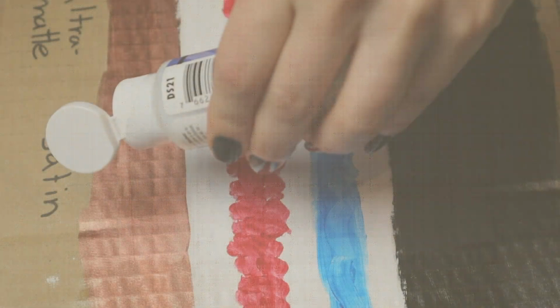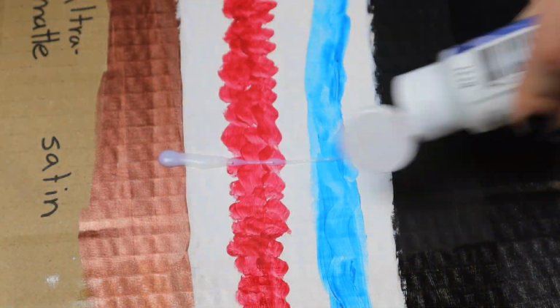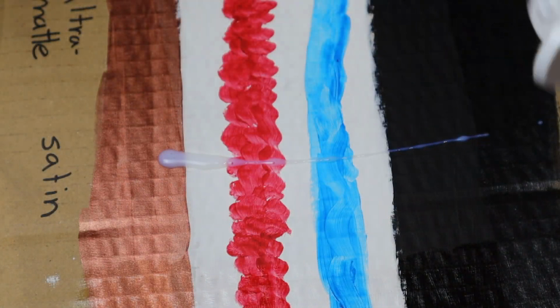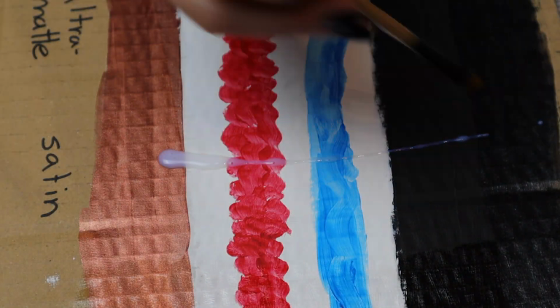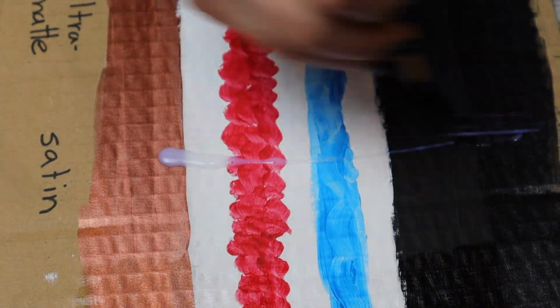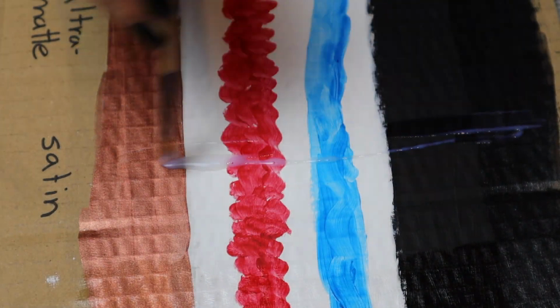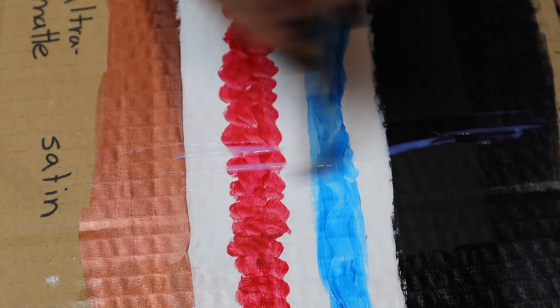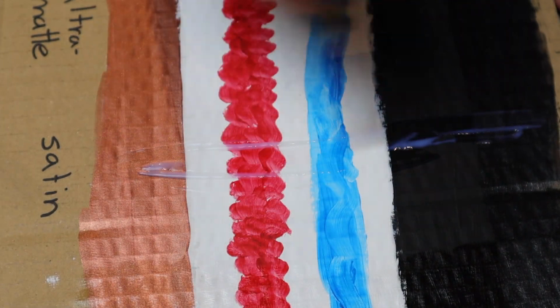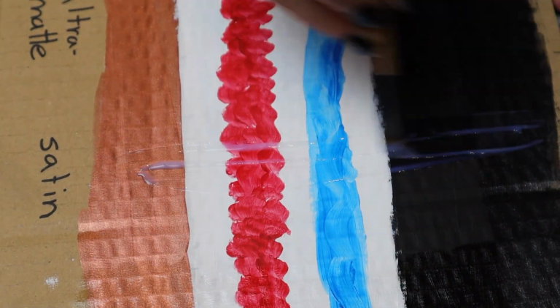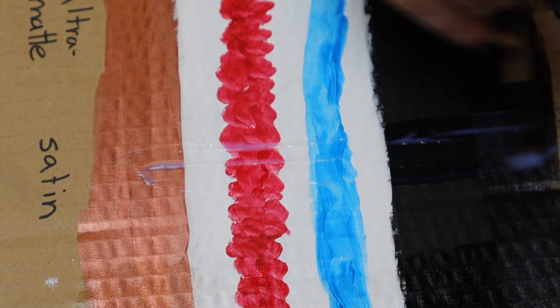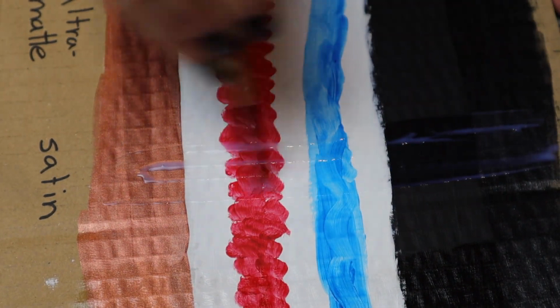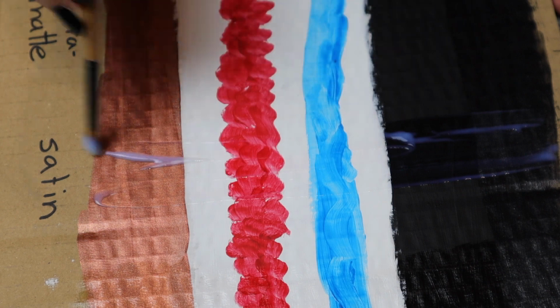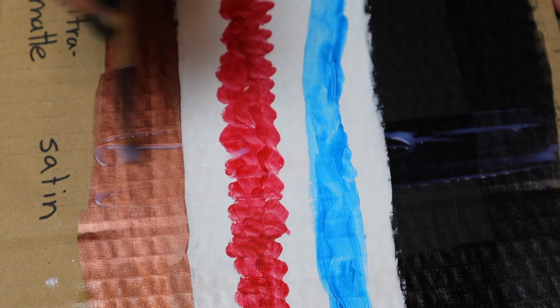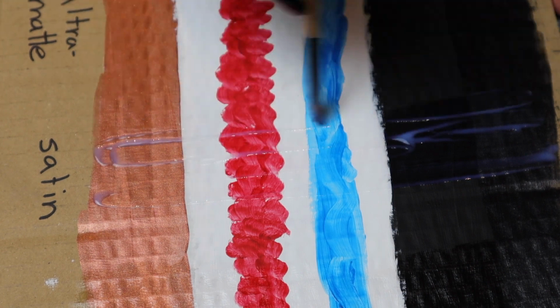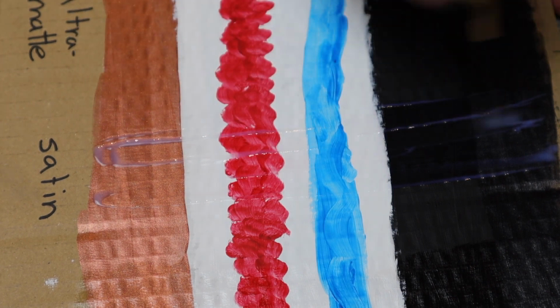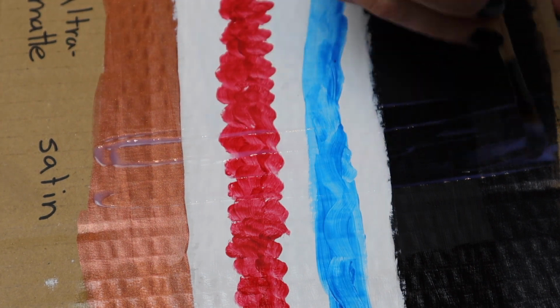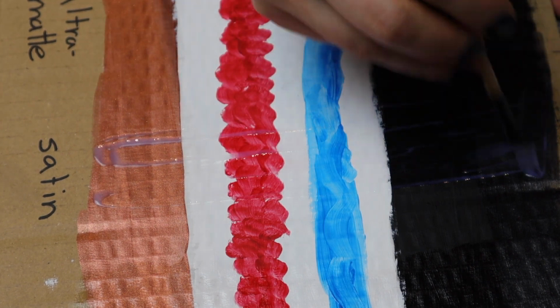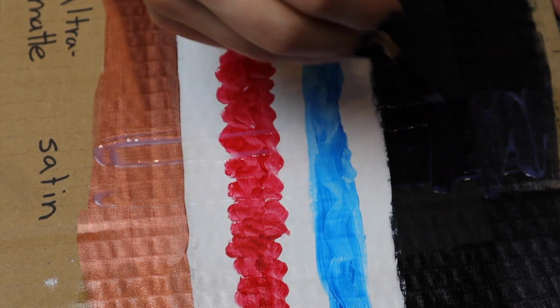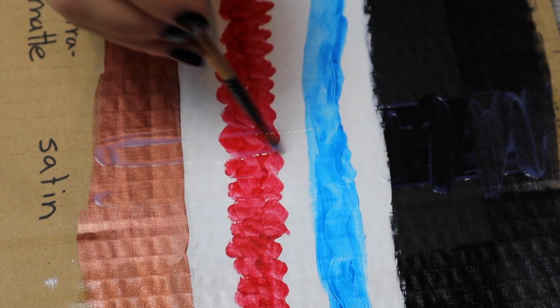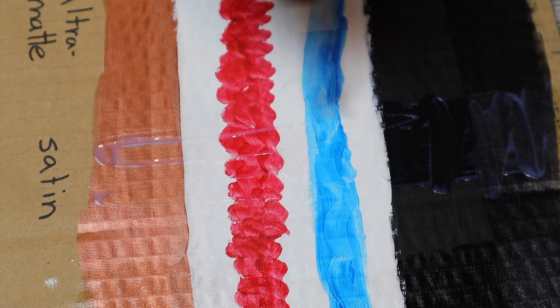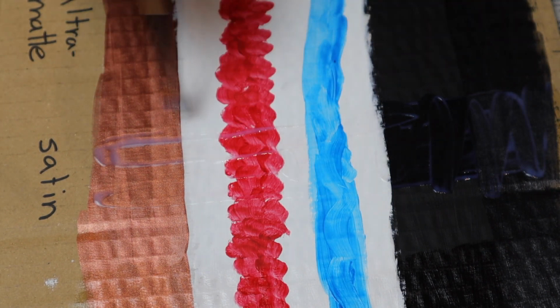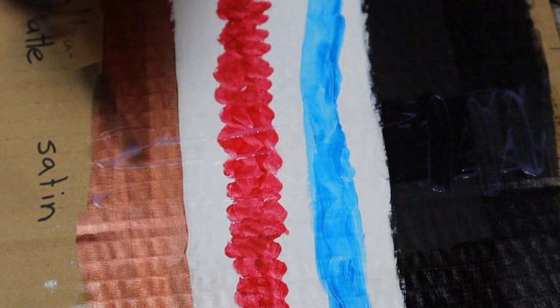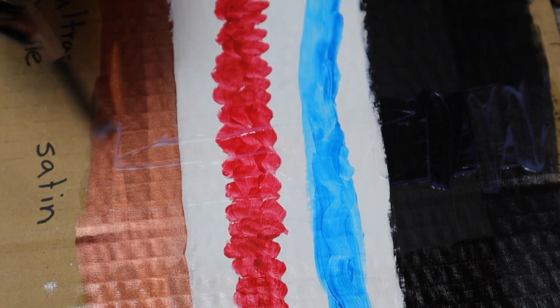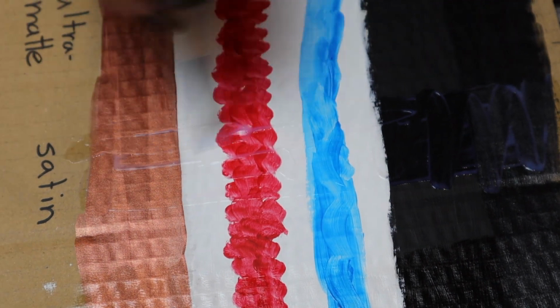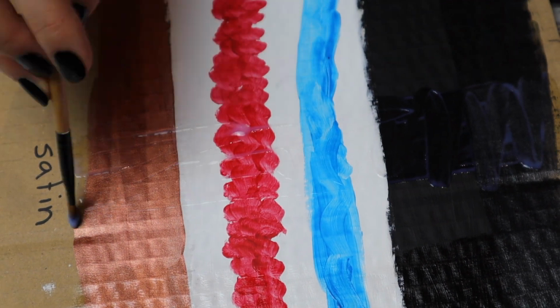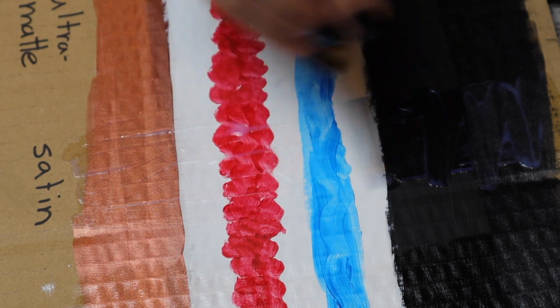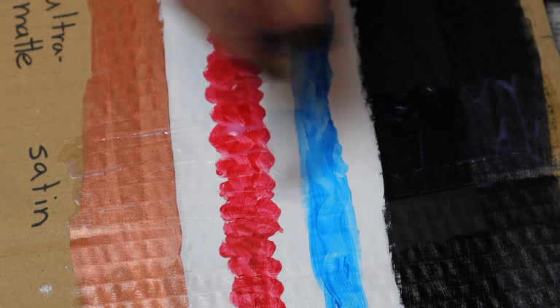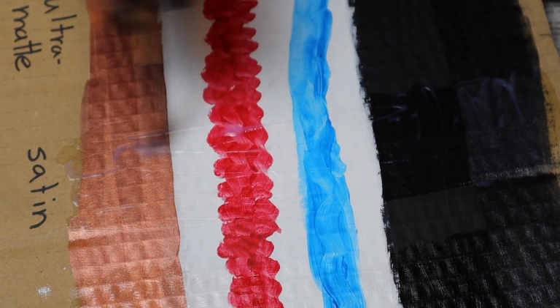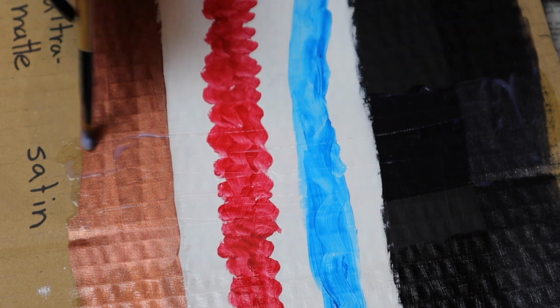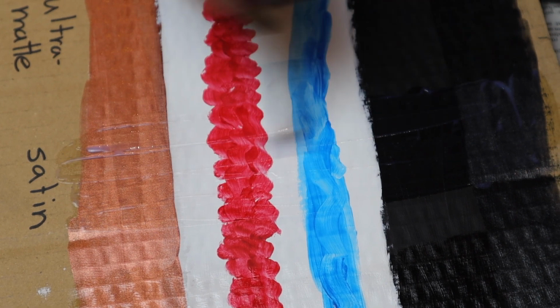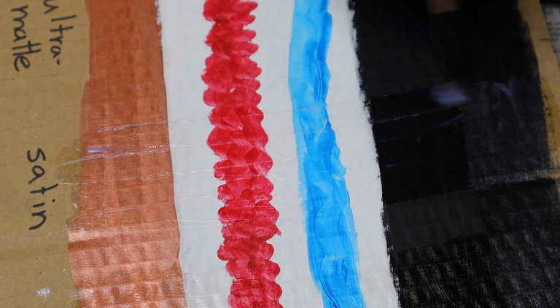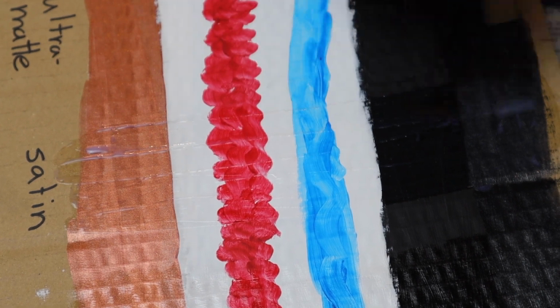I find doing thin coats works better than a thick one. For my projects I normally do around two to three coats. It dries really fast and I normally can do all three coats in one day.